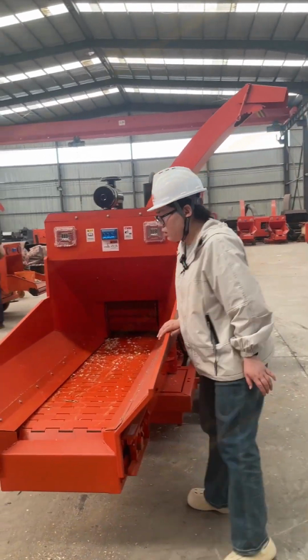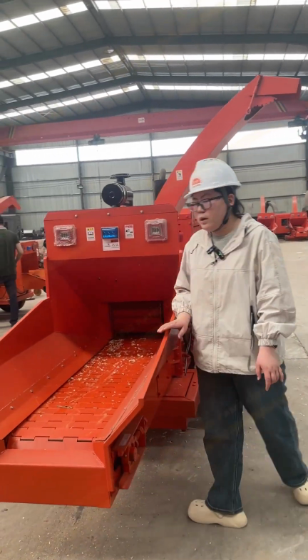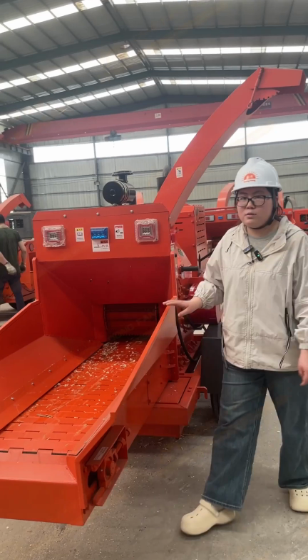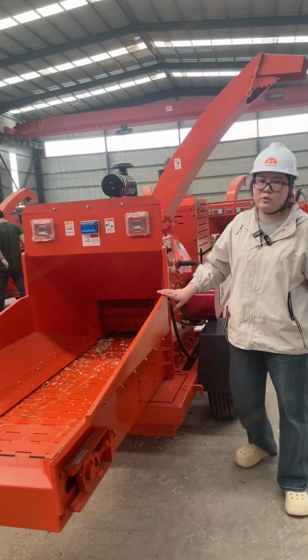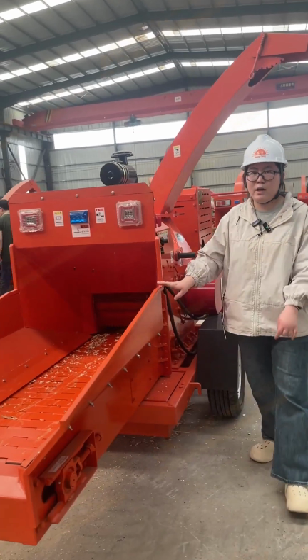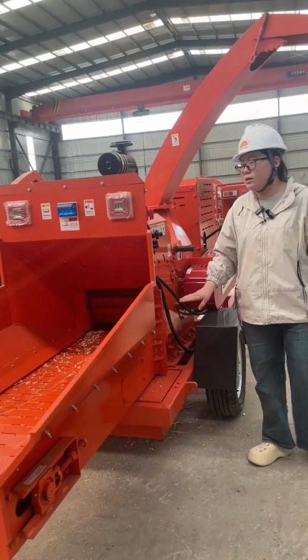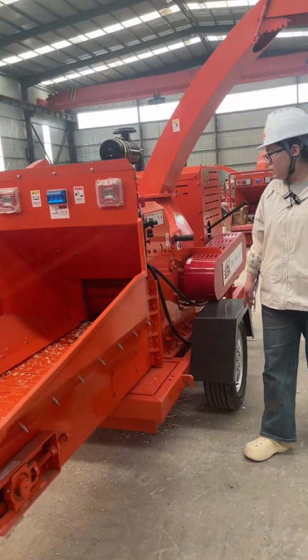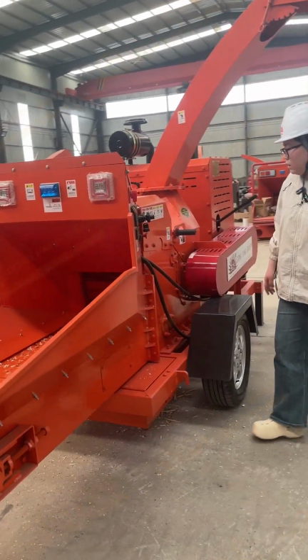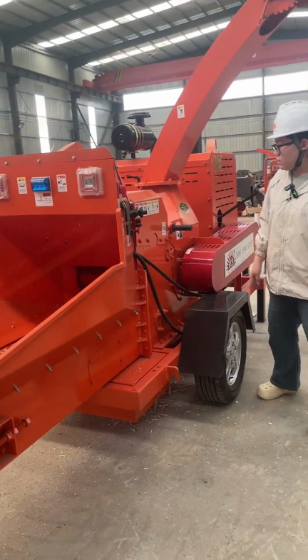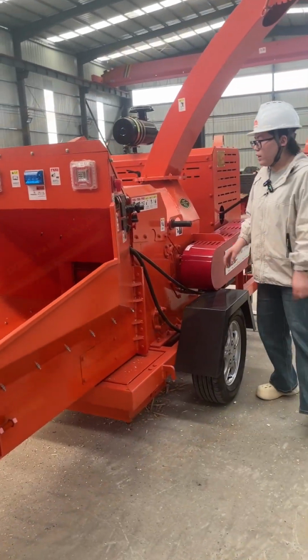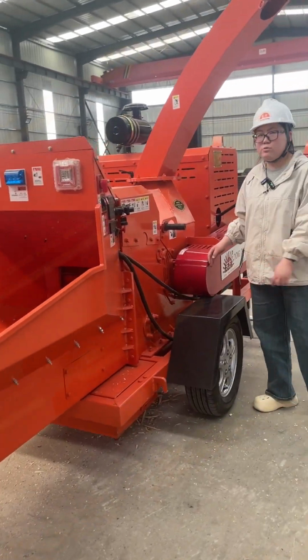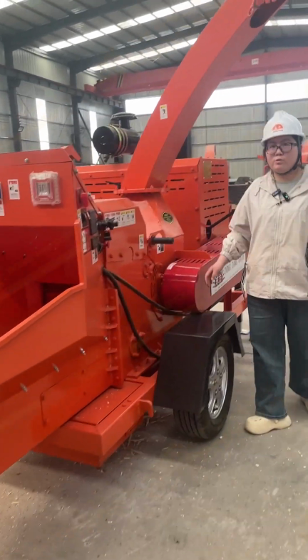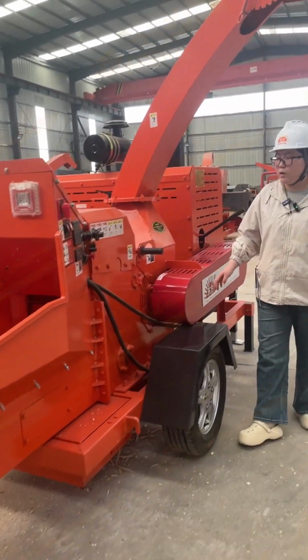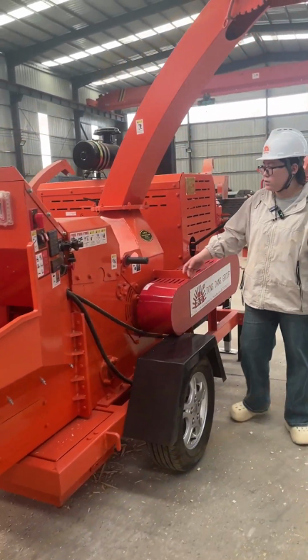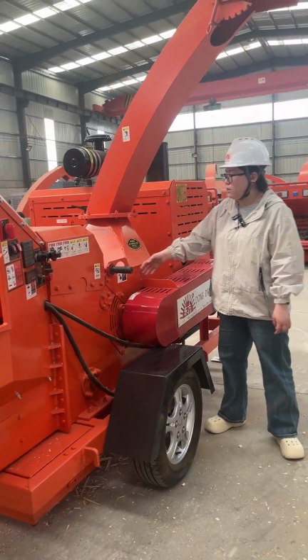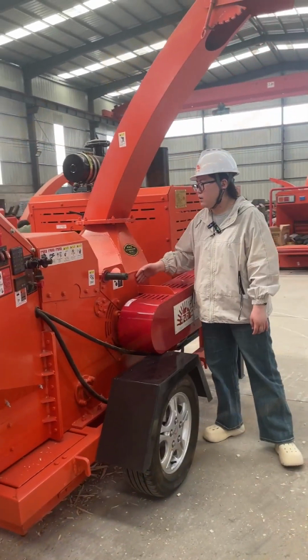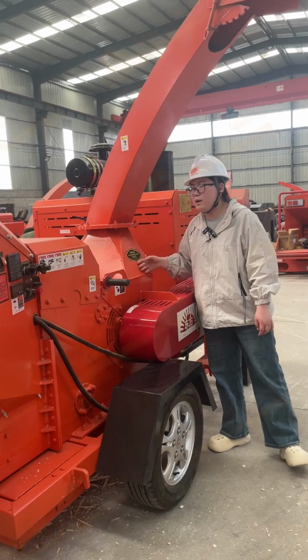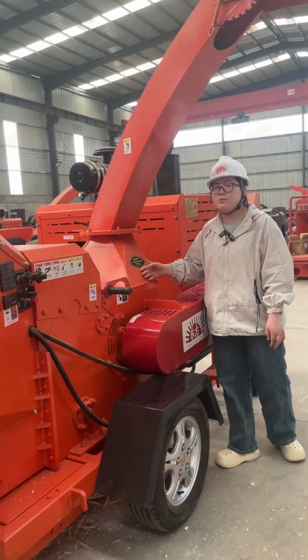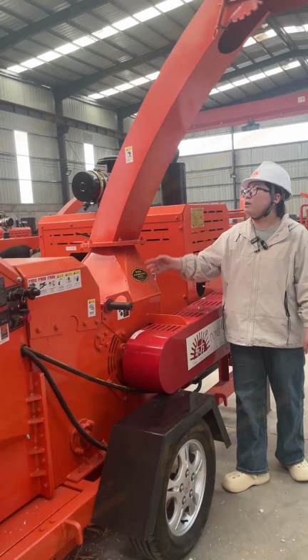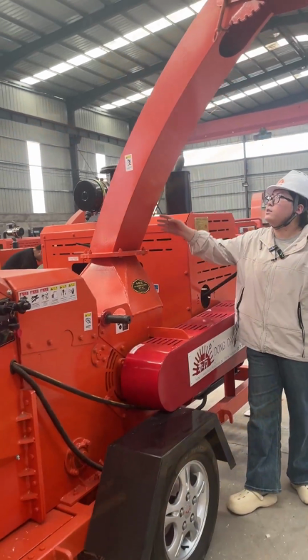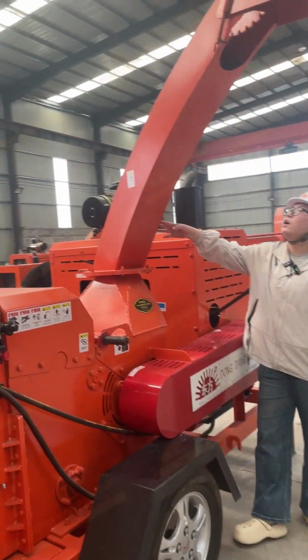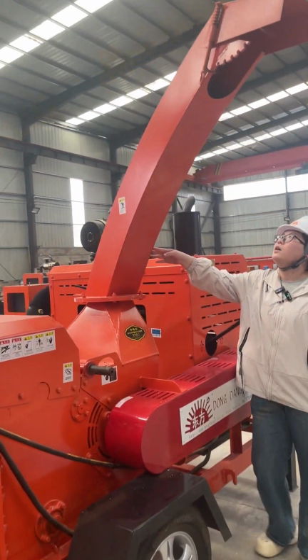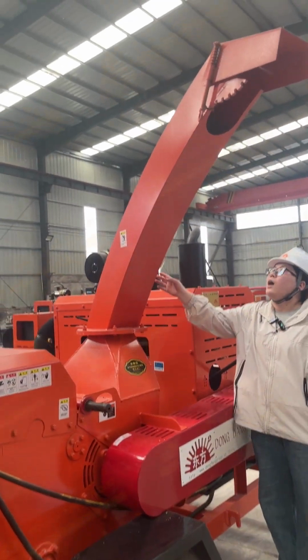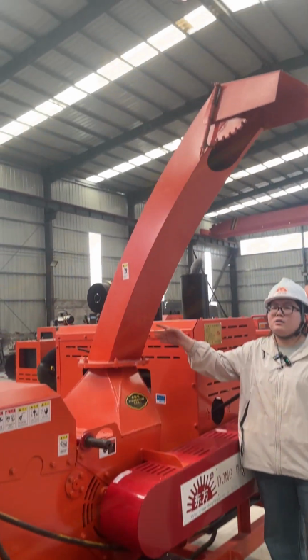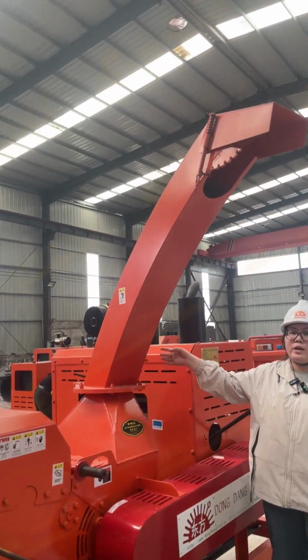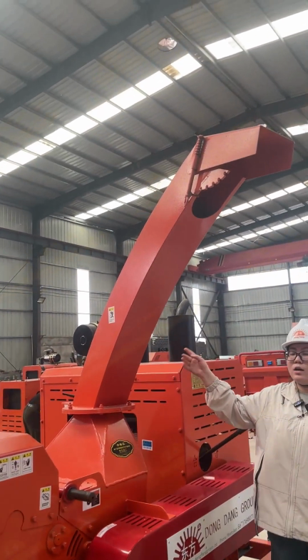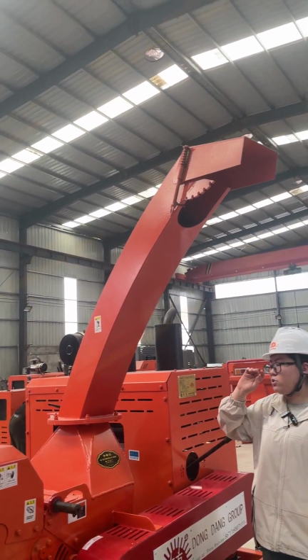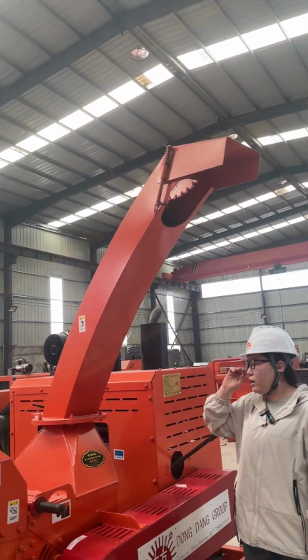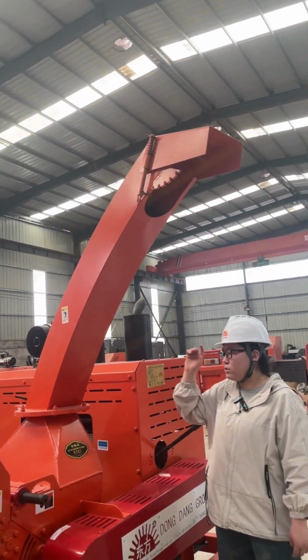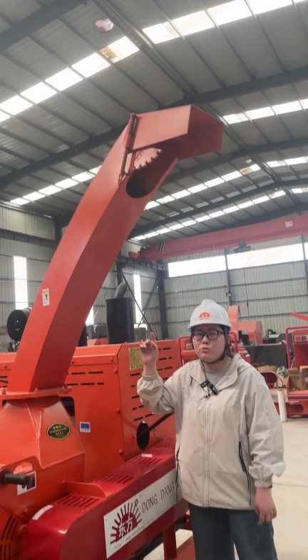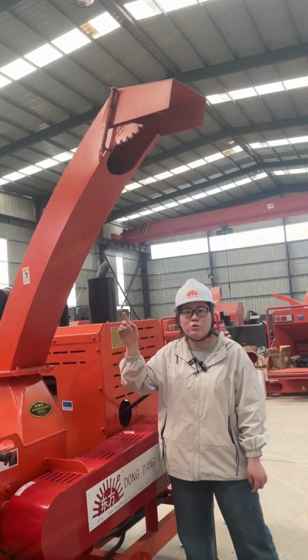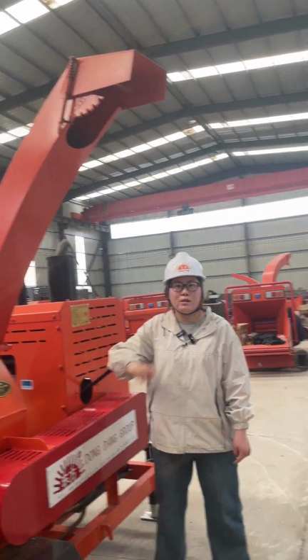And this machine can crush raw materials in the air and put it in the high-speed discharge into sawdust.